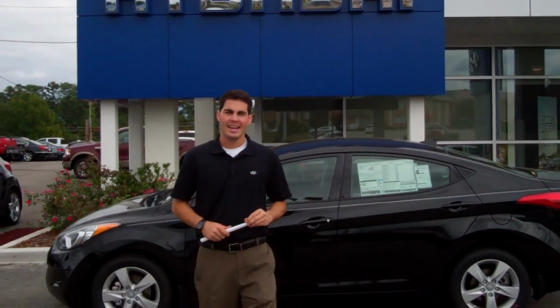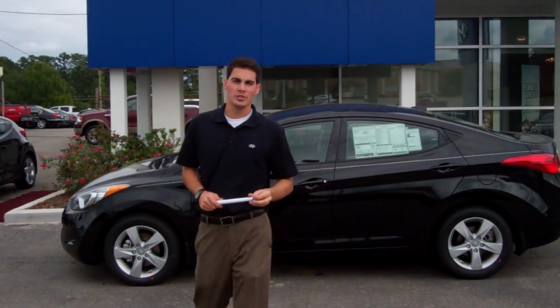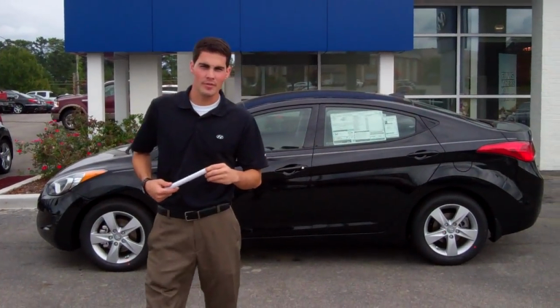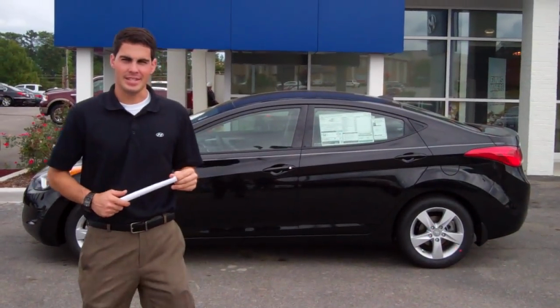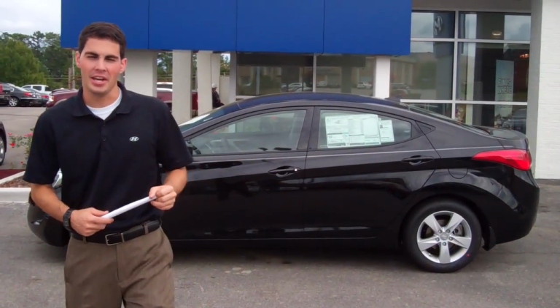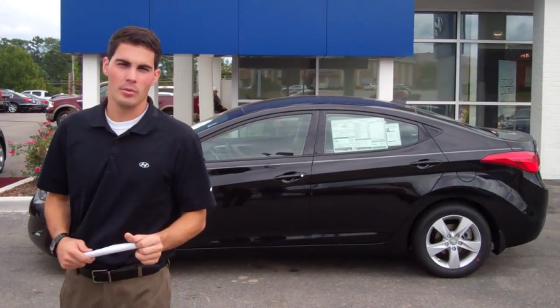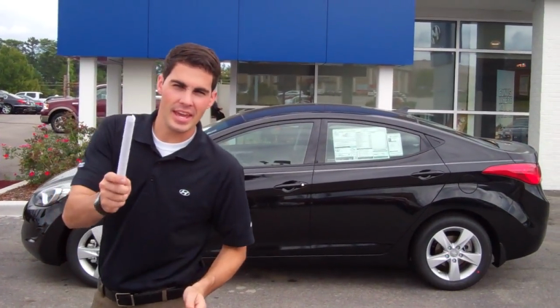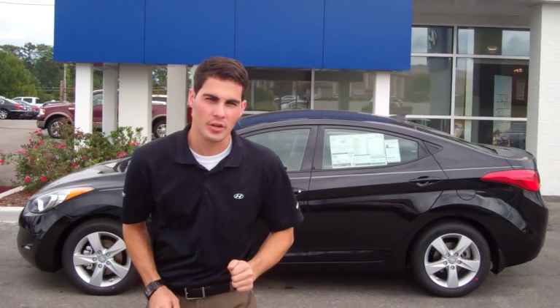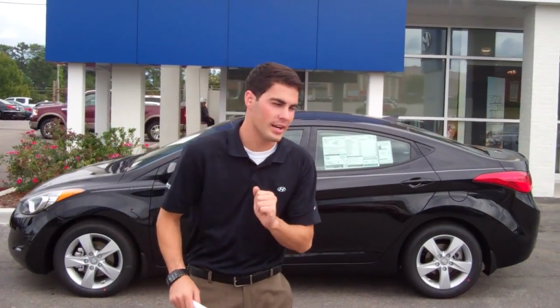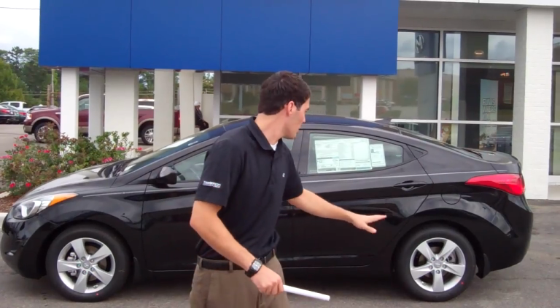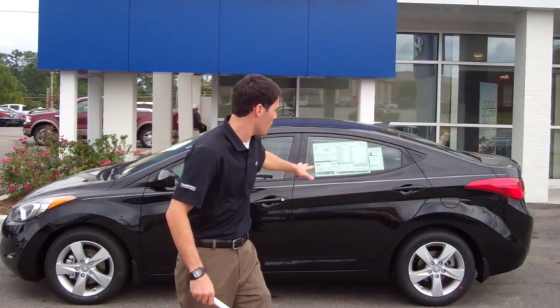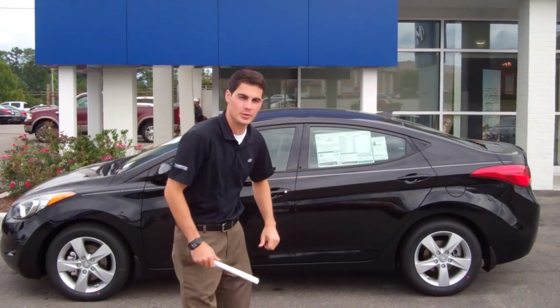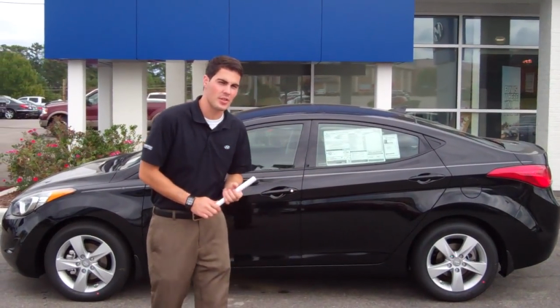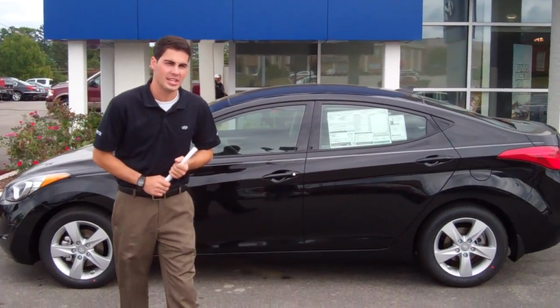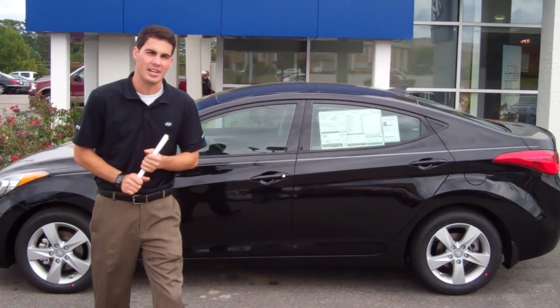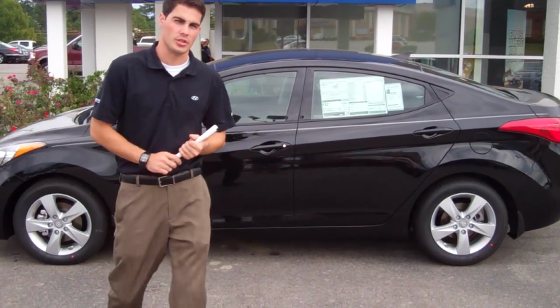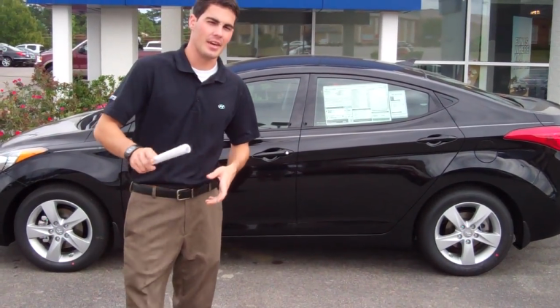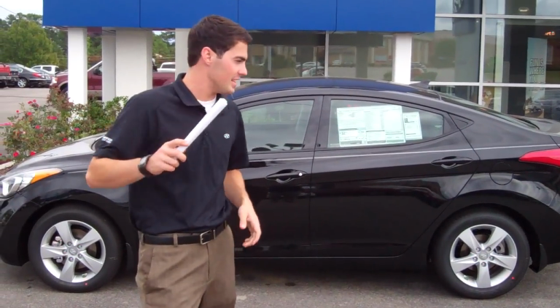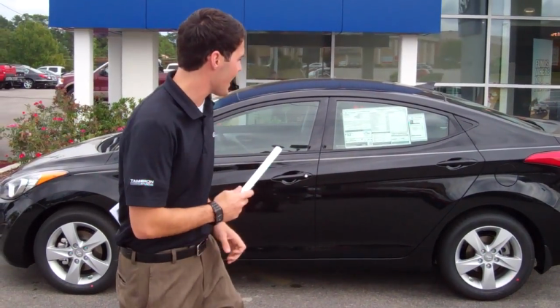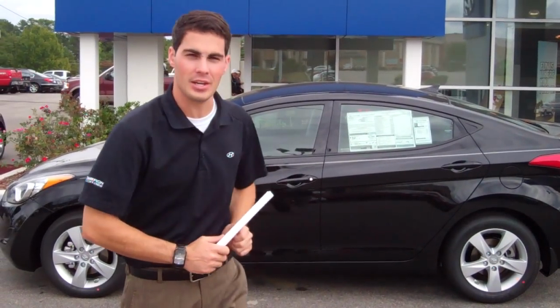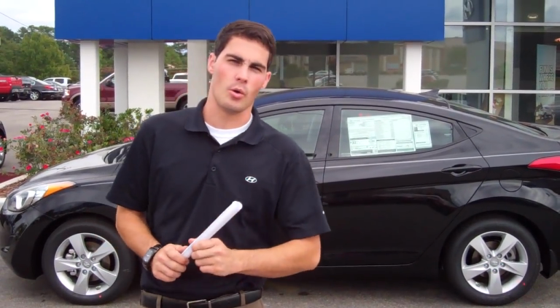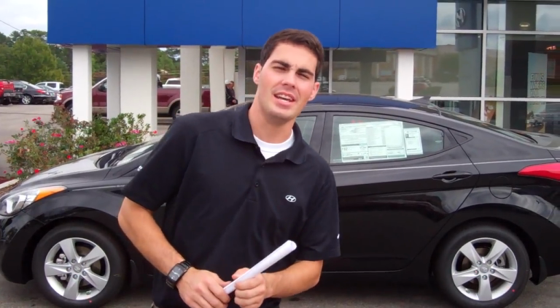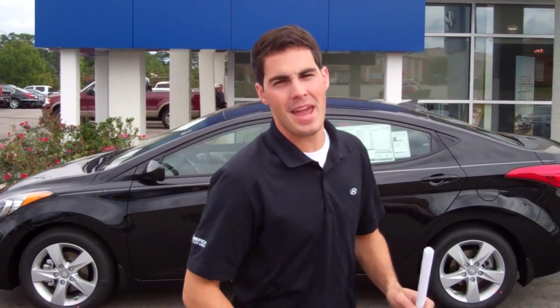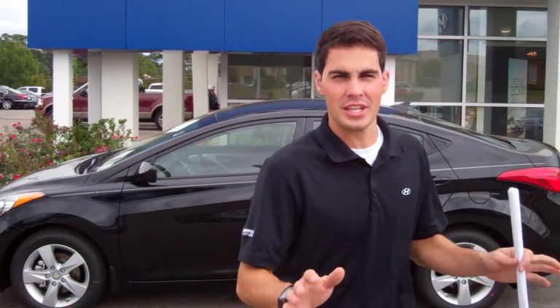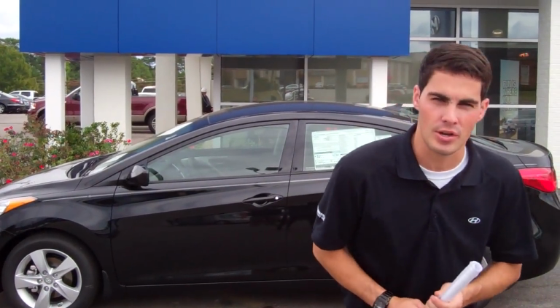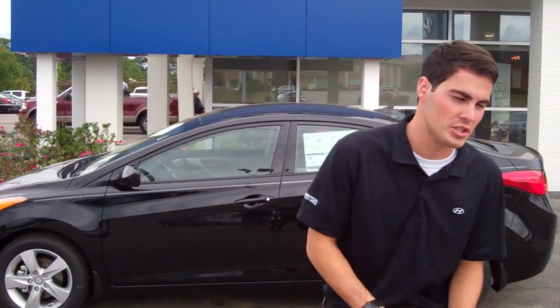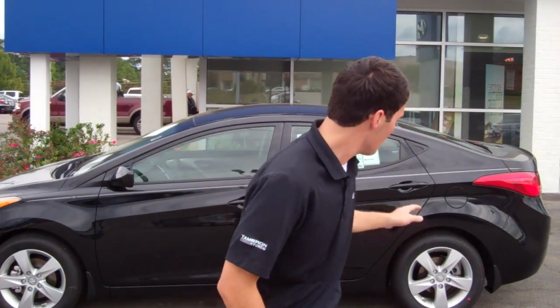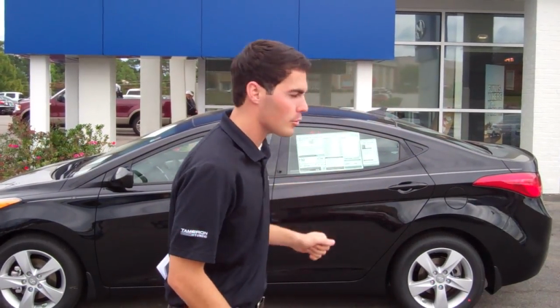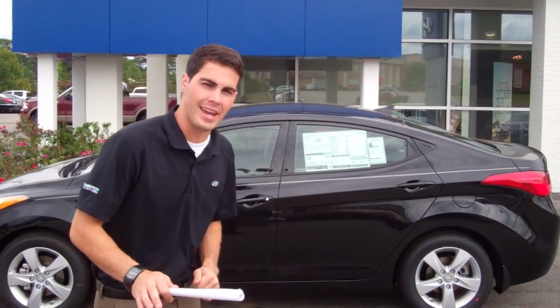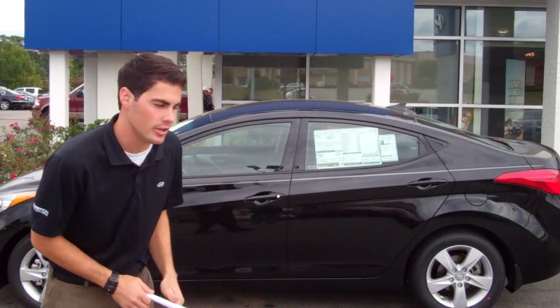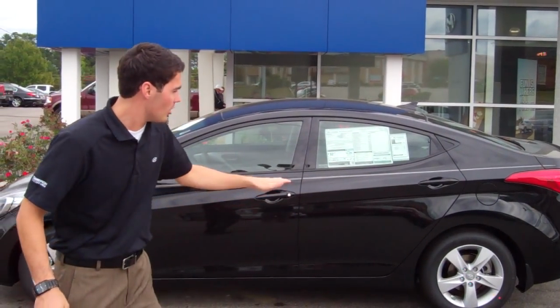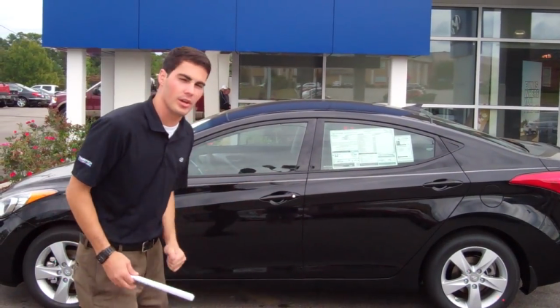Hey Harold, Jay Griffin here at Tamron Hyundai. I want to thank you for inquiring on one of our very beautiful 2013 Hyundai Elantras. This is the exact vehicle you requested — it's a manual six-speed transmission, black with gray interior and alloy wheels.